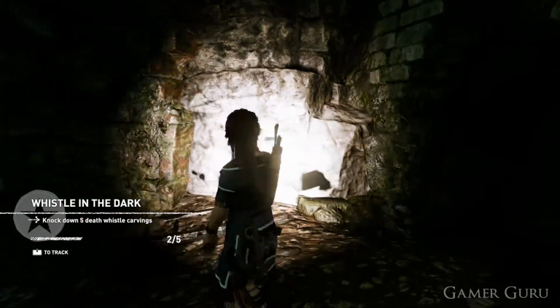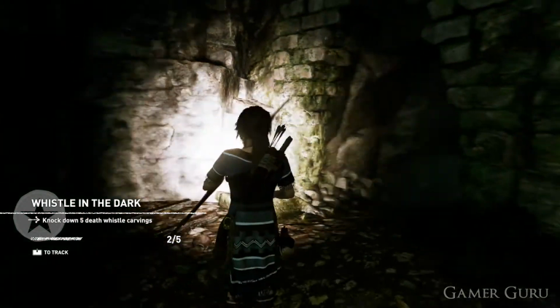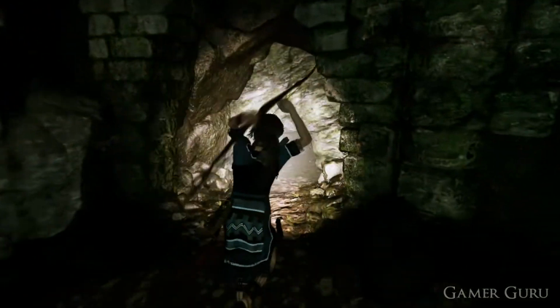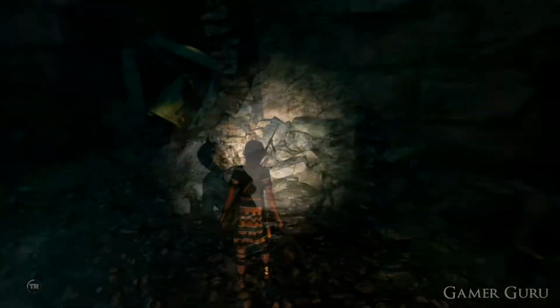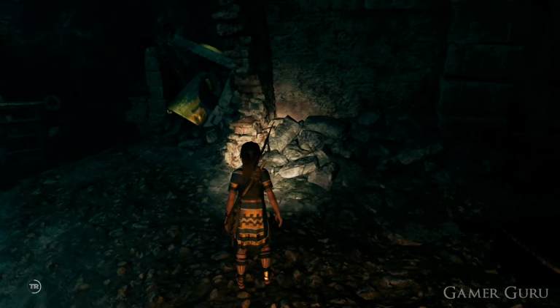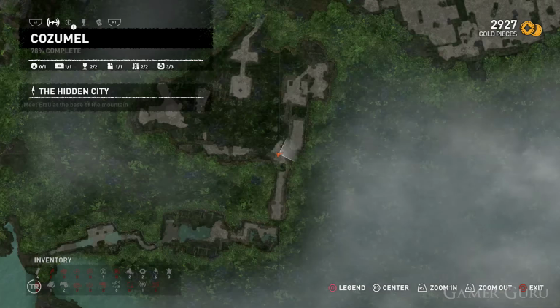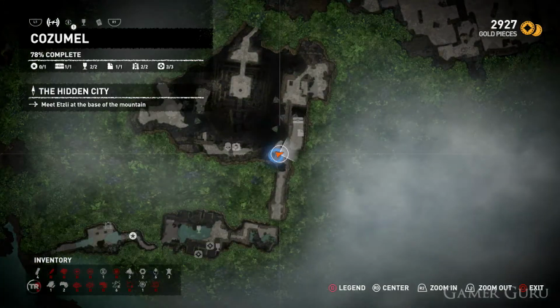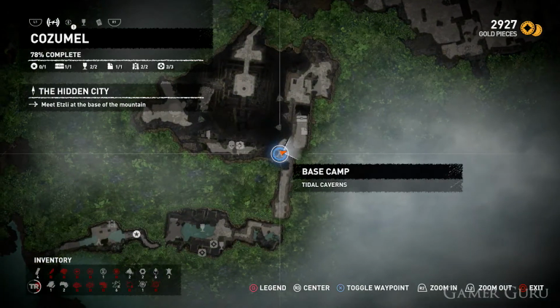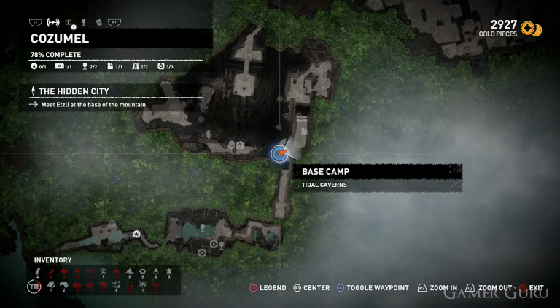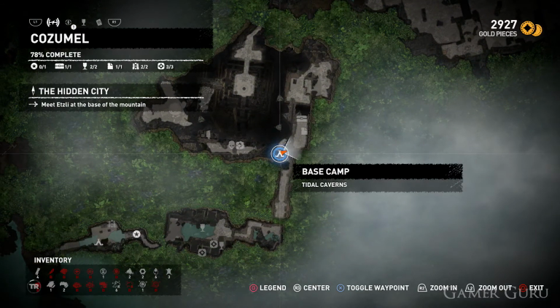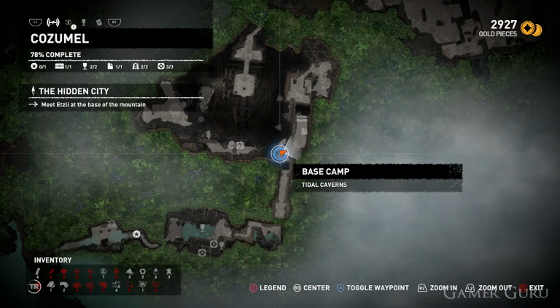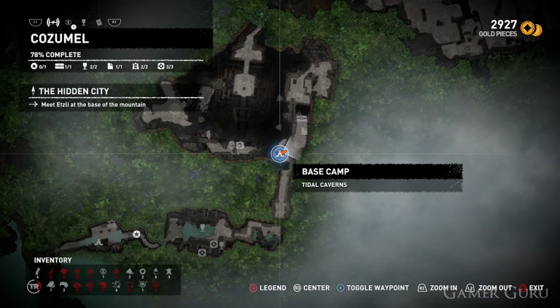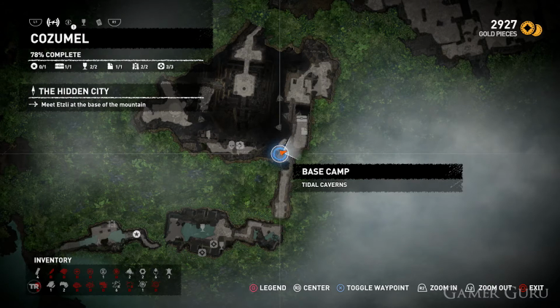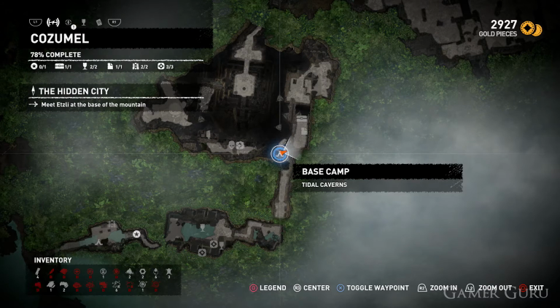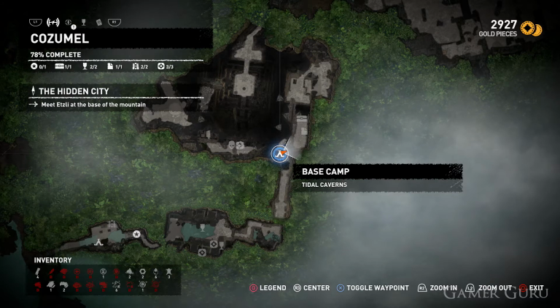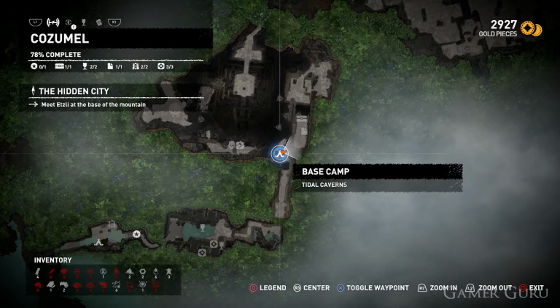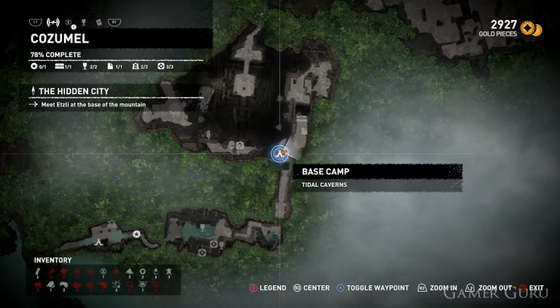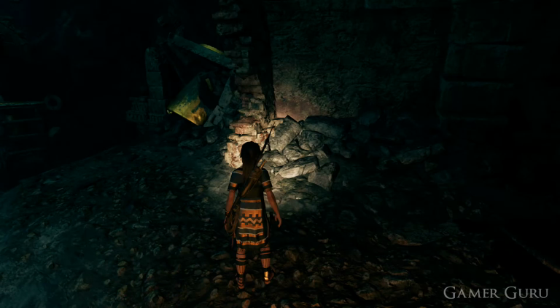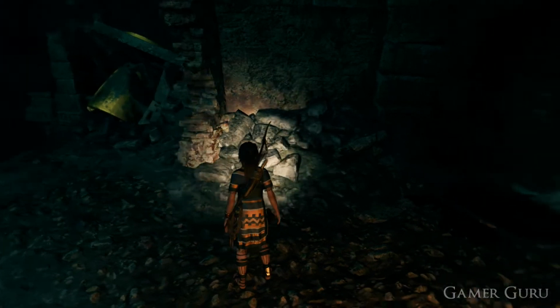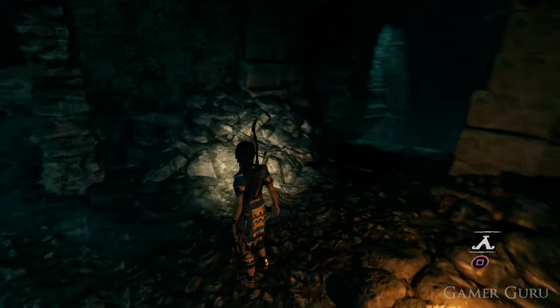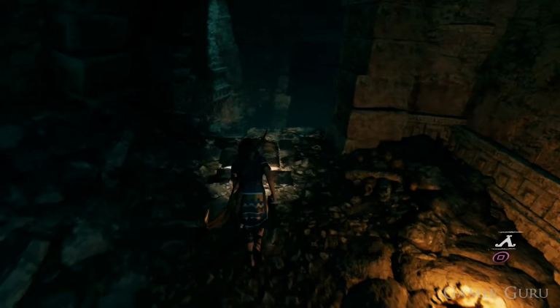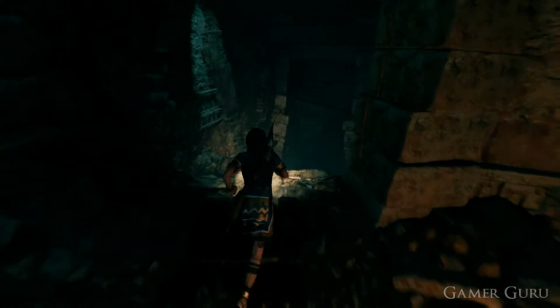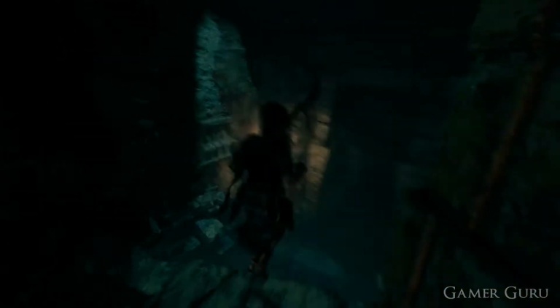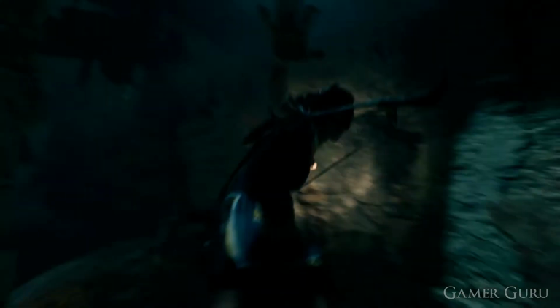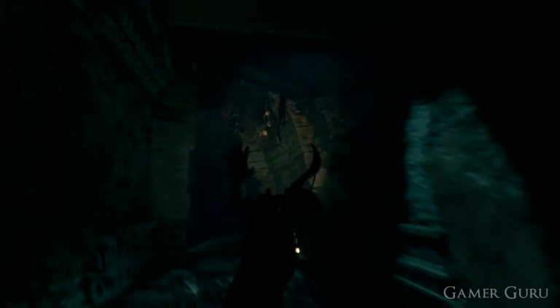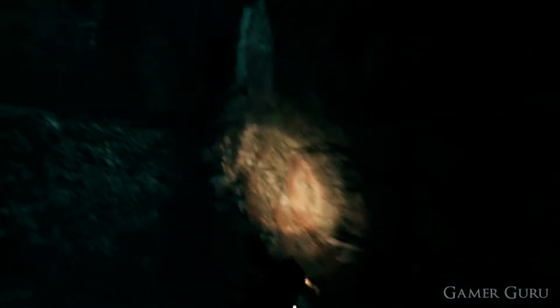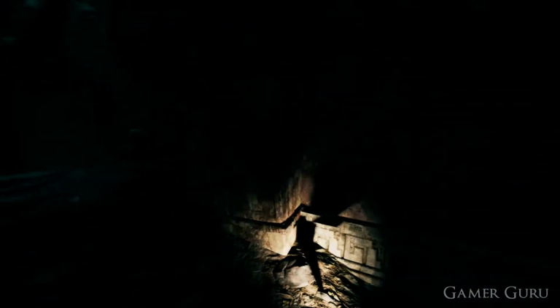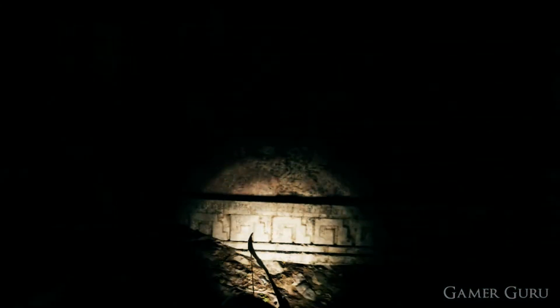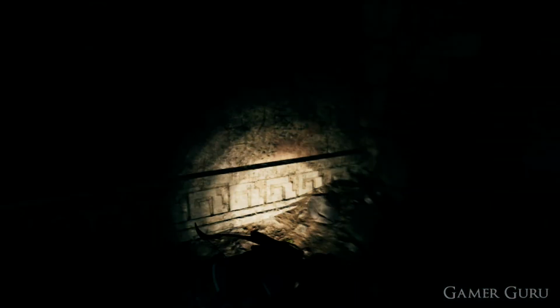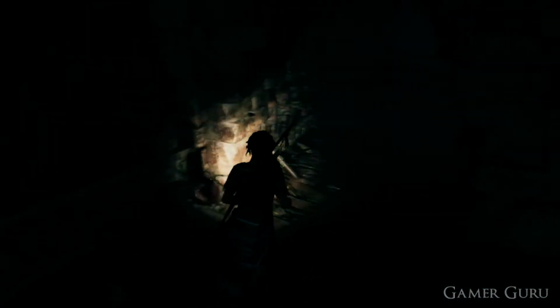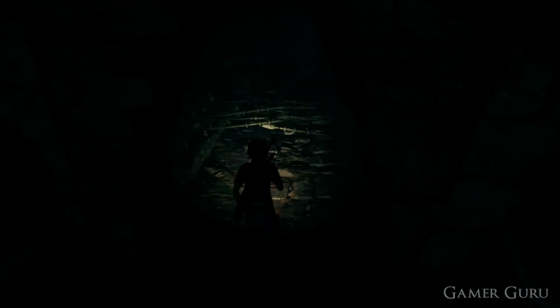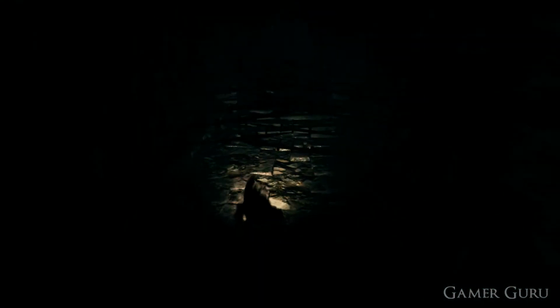For the third death whistle, we're going to want to go to the second campfire in Cozumel. From here, we want to backtrack back the way we came, underneath the spike trap until the previous room. And here up in front, we'll be able to see the third of the death whistles, so let's go ahead and shoot that down.